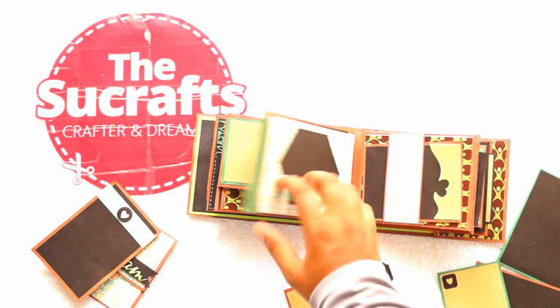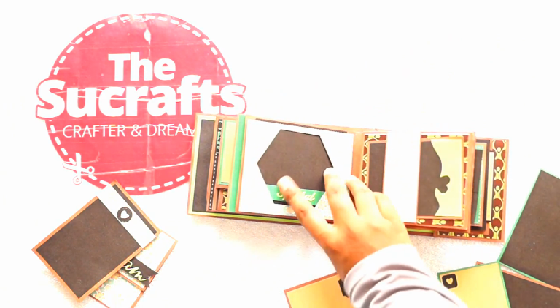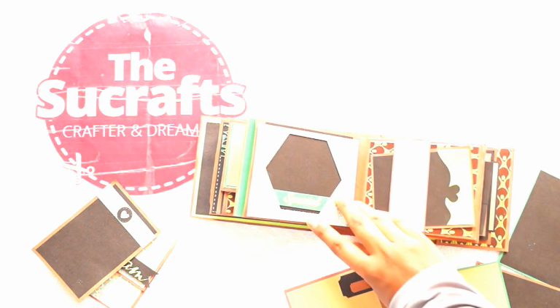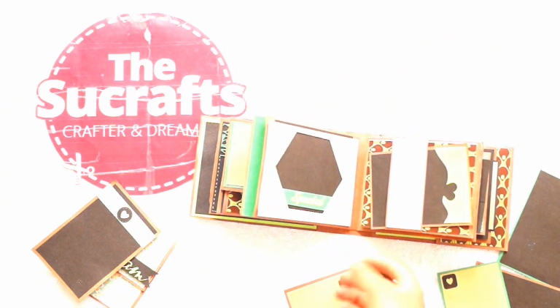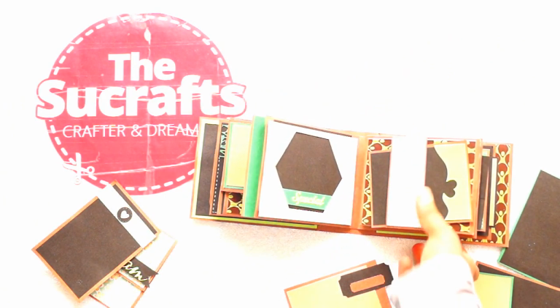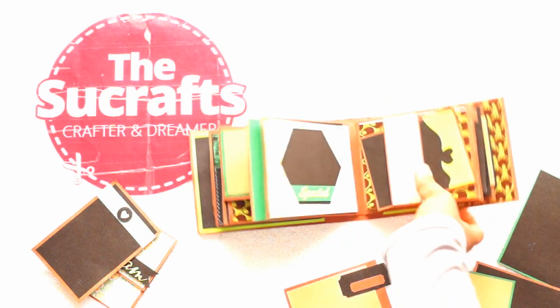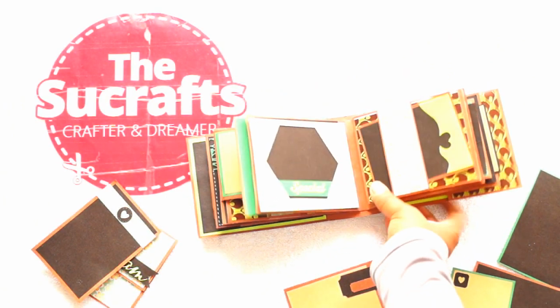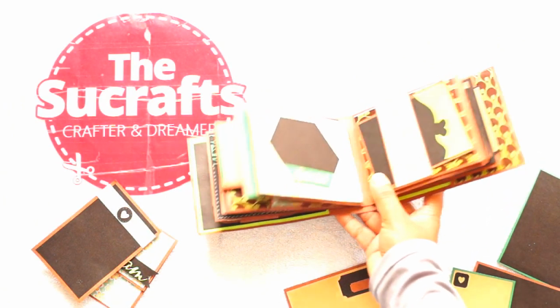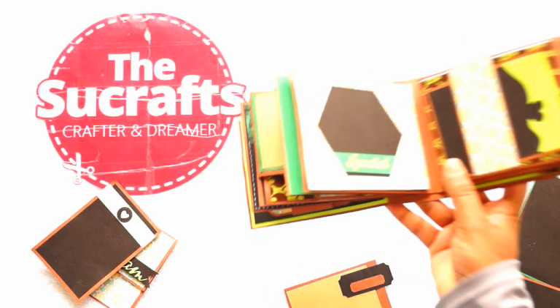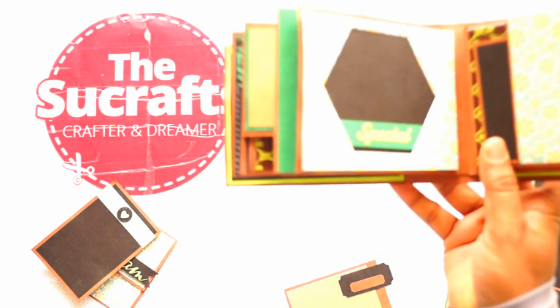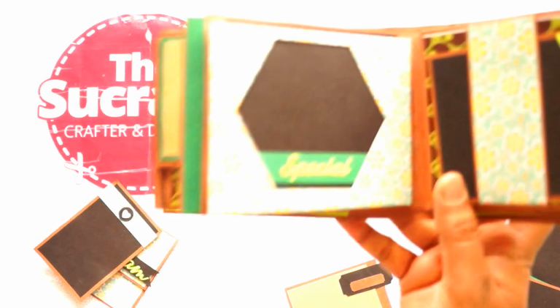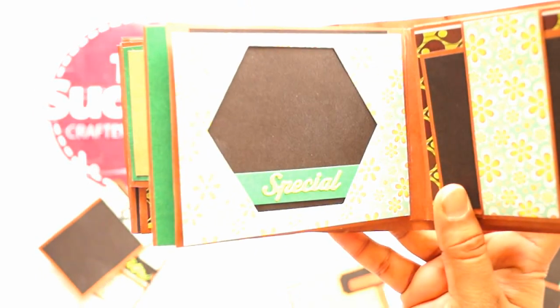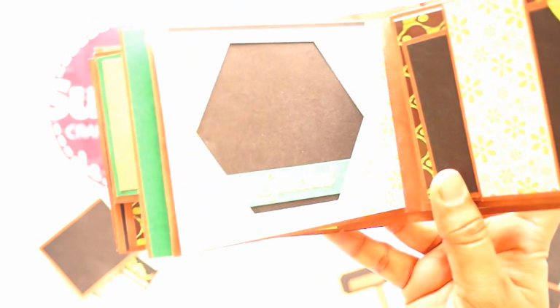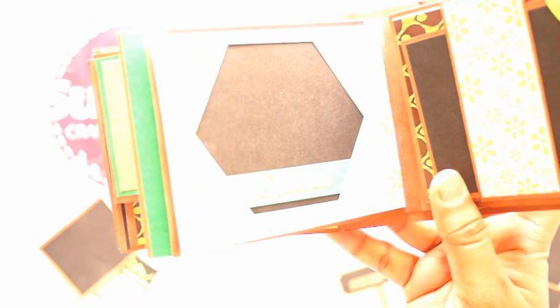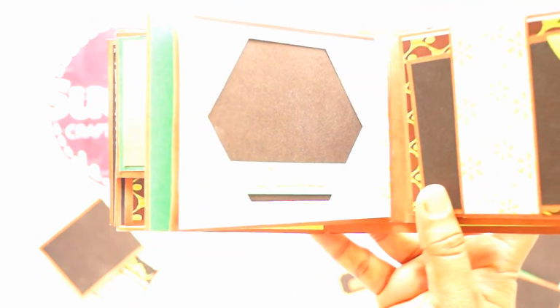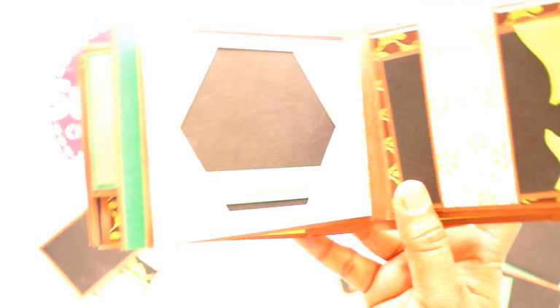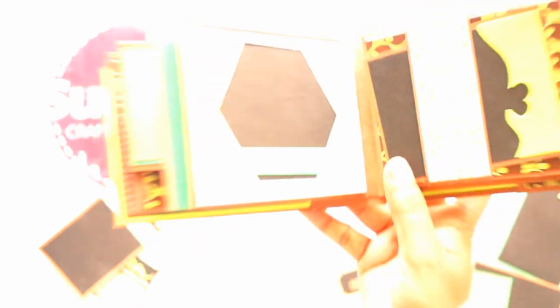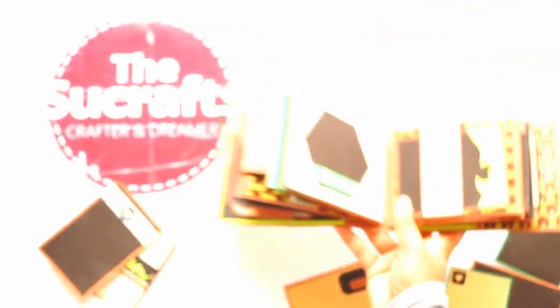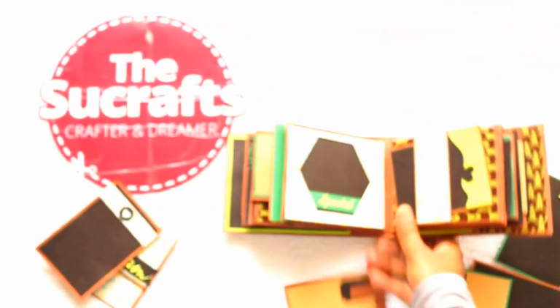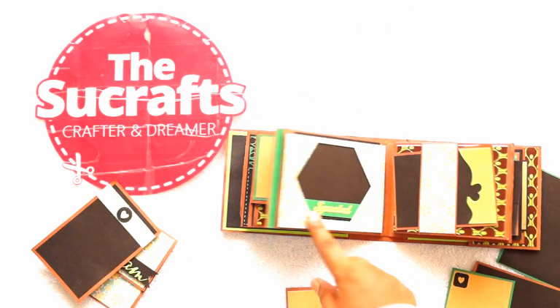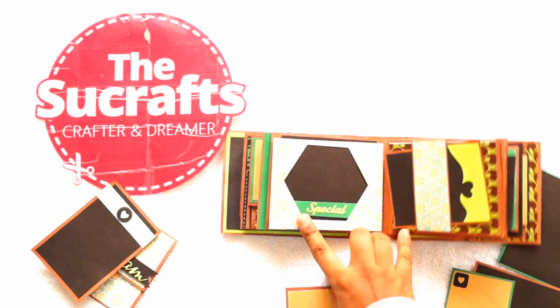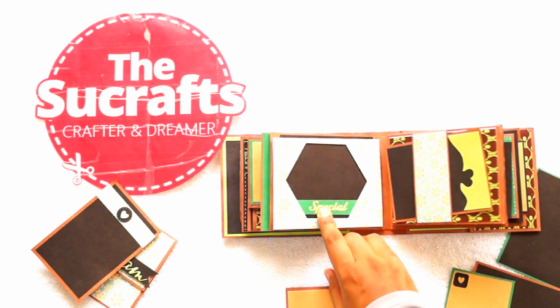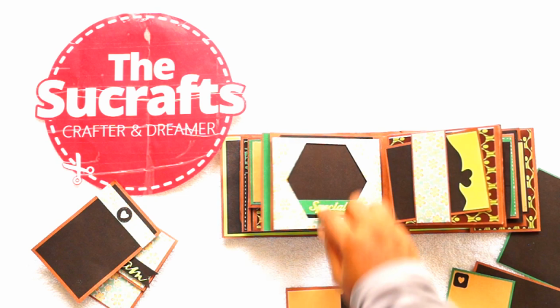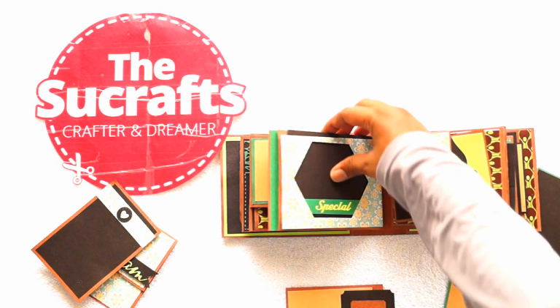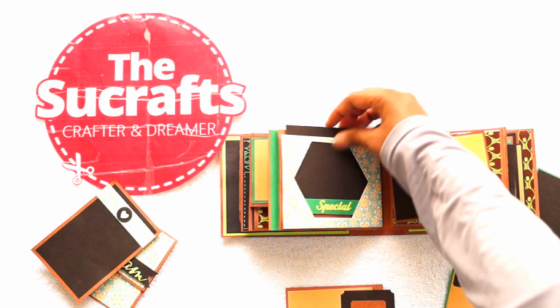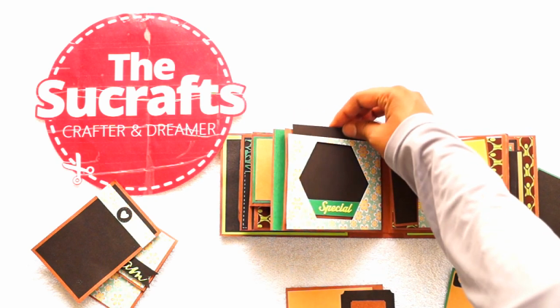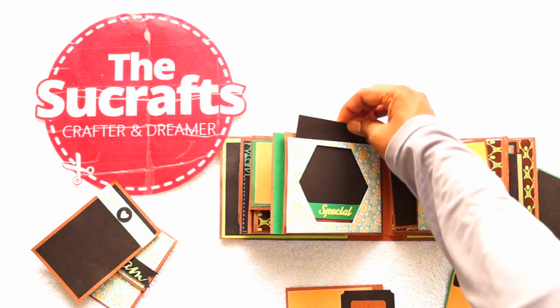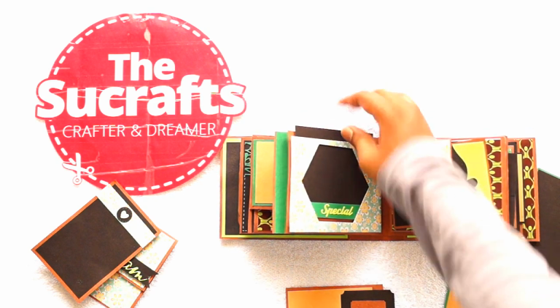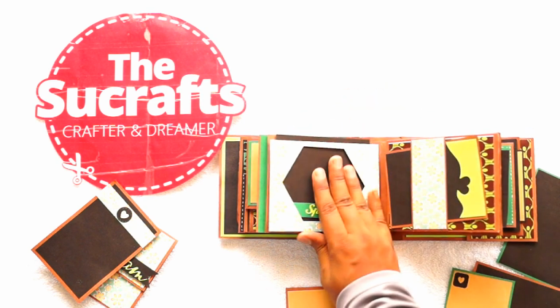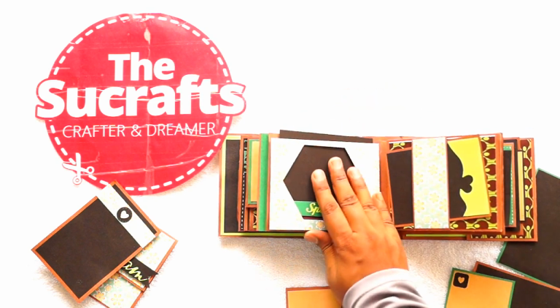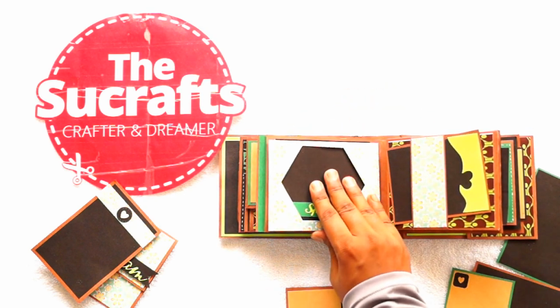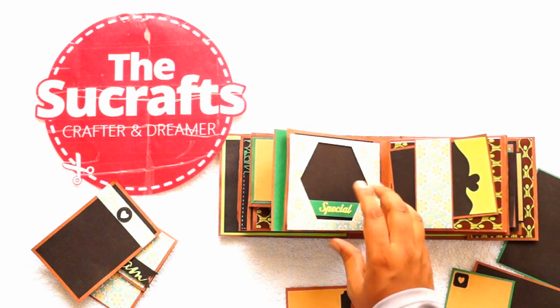Moving along to the next side, there is an octagon die cut for the window, and there is a special die cut as well. One can add a photo here and twist back in.